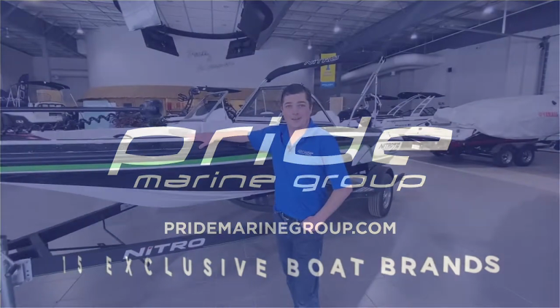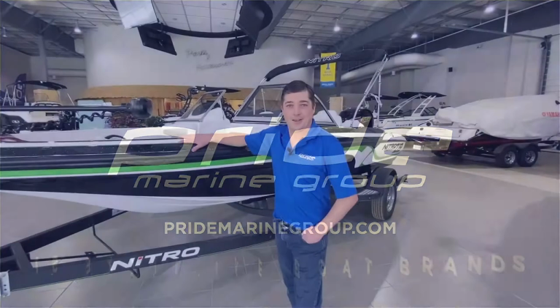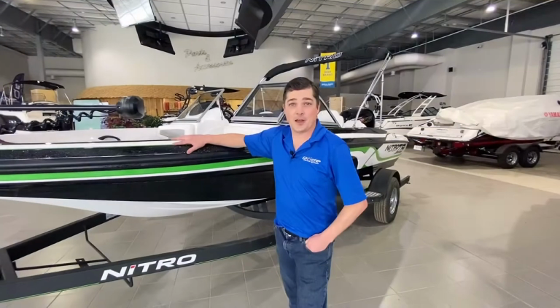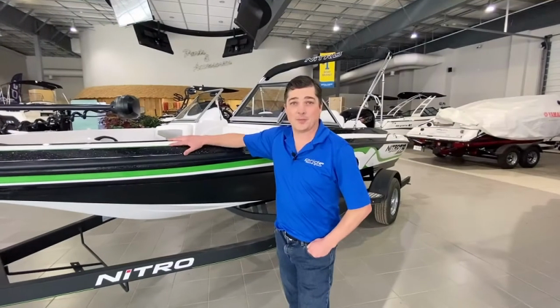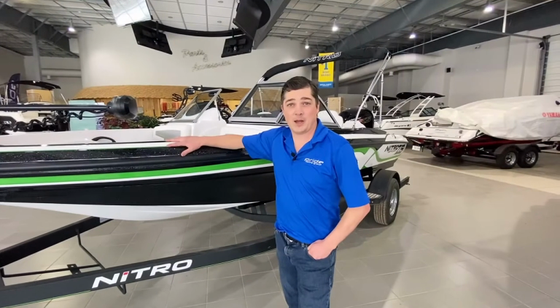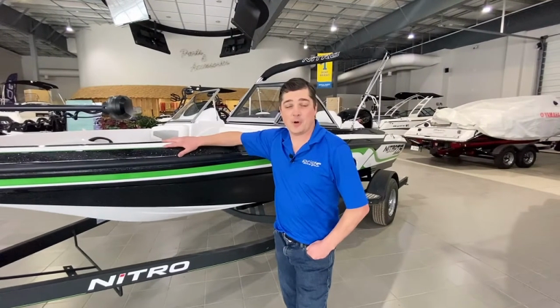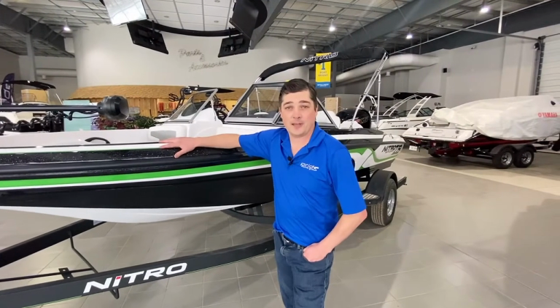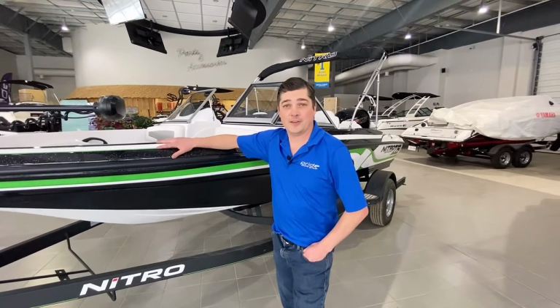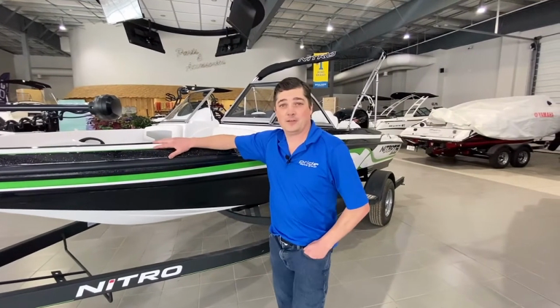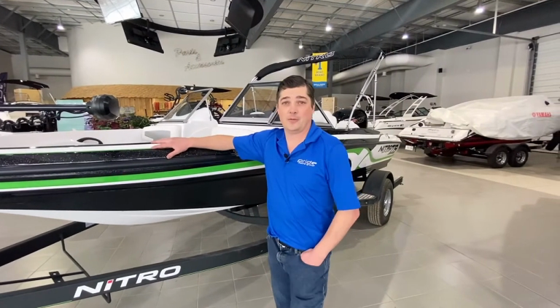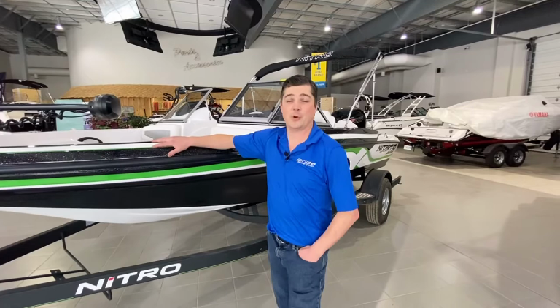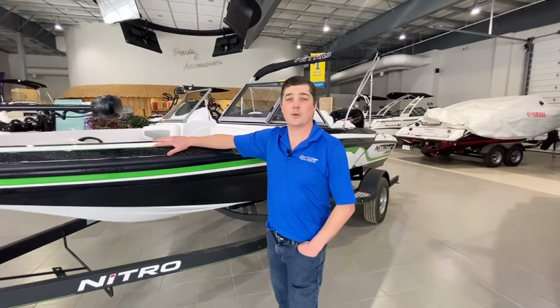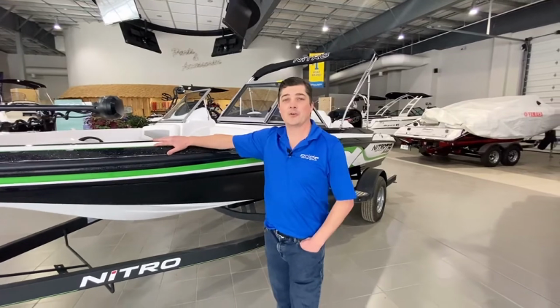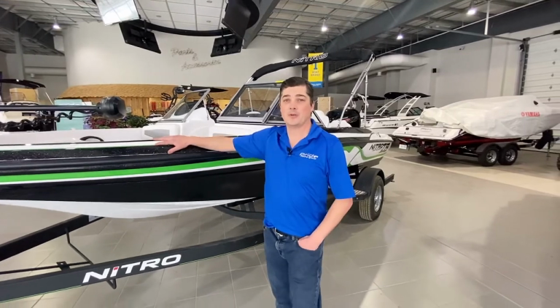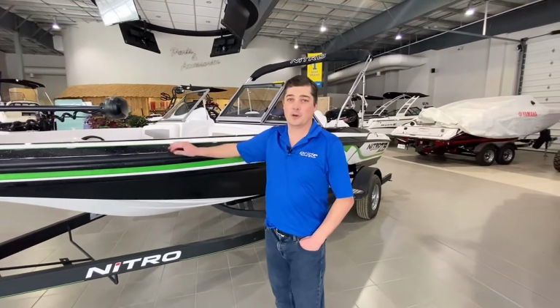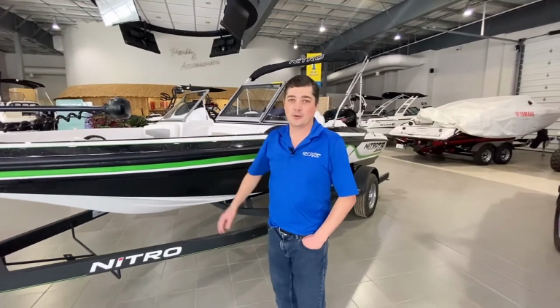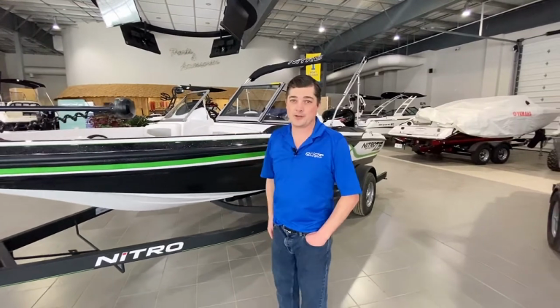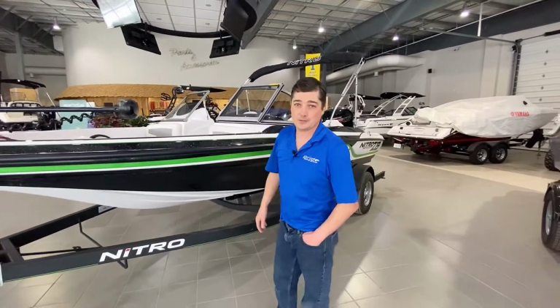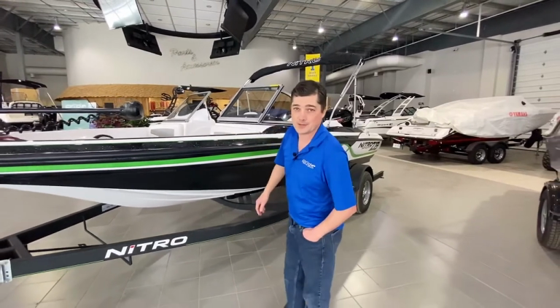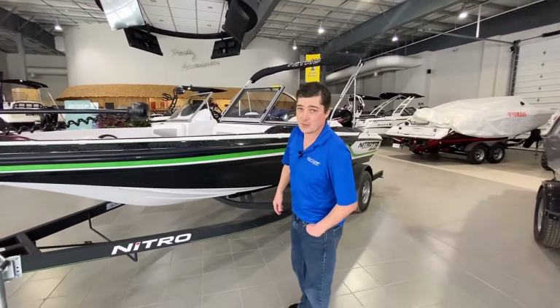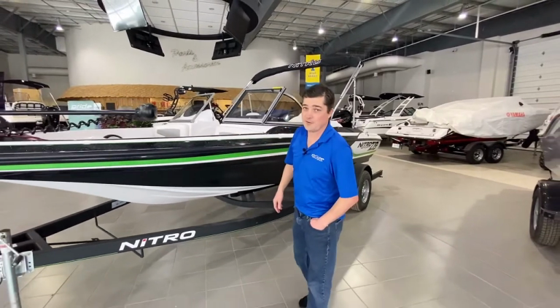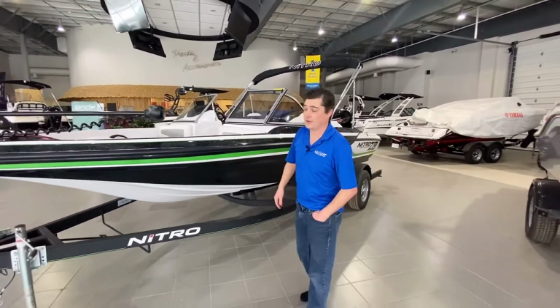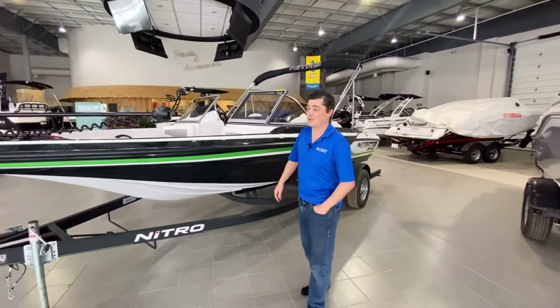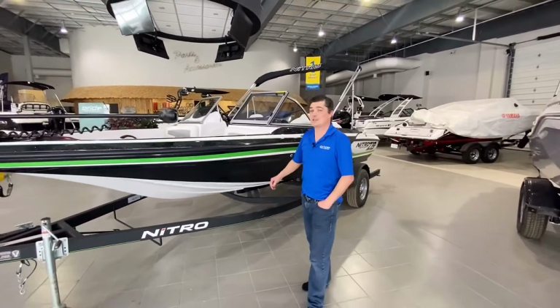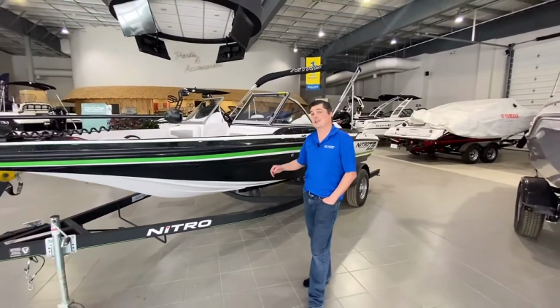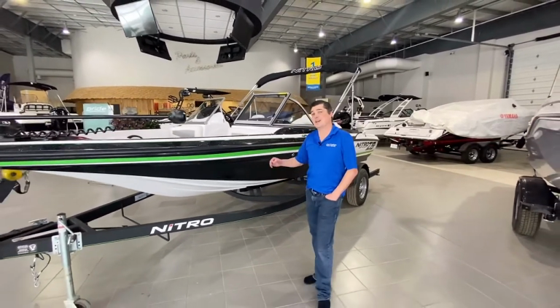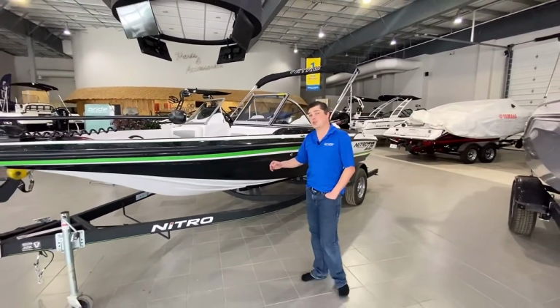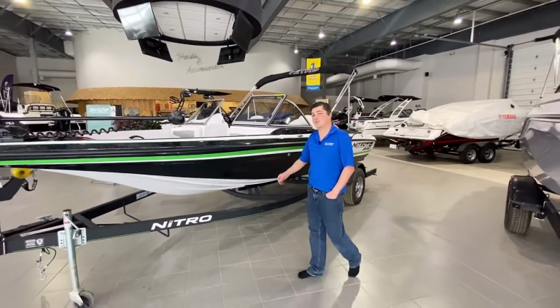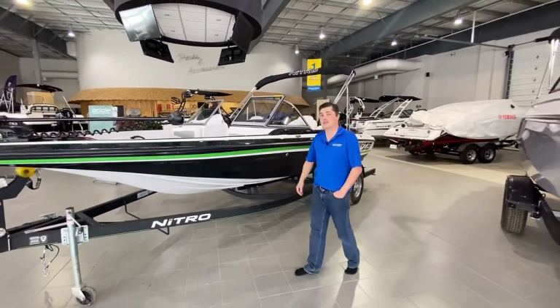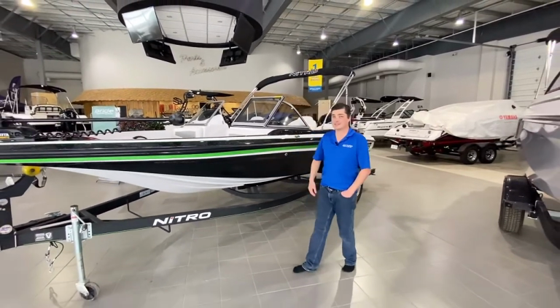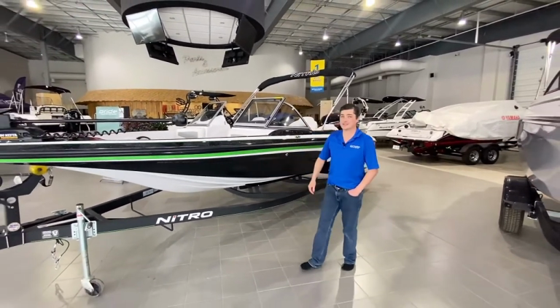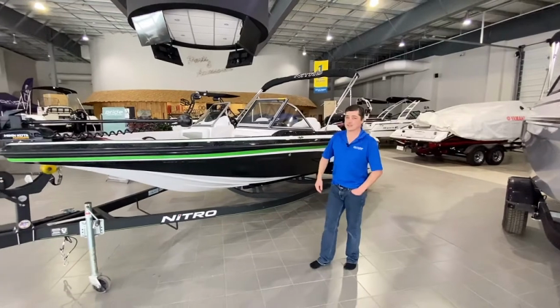Hey guys, my name is Robert Anderson. I'm with the Pride Marine Group out of the Ottawa location. Today we're having a look at the Nitro Z19 Sport.